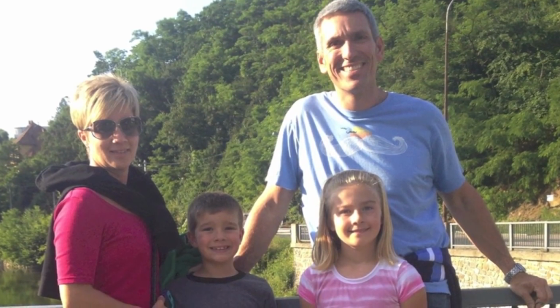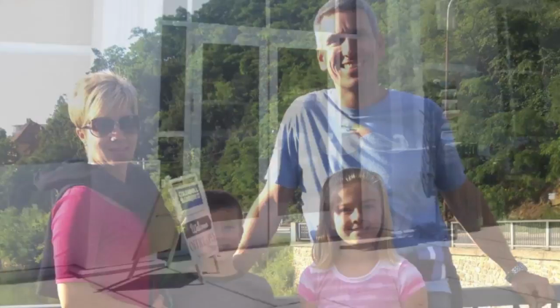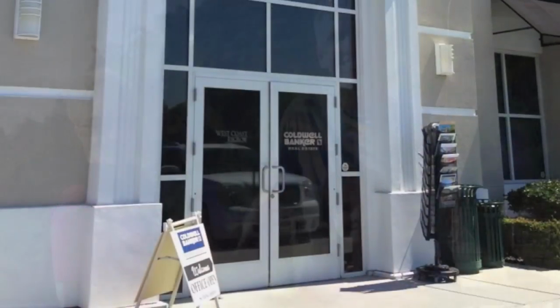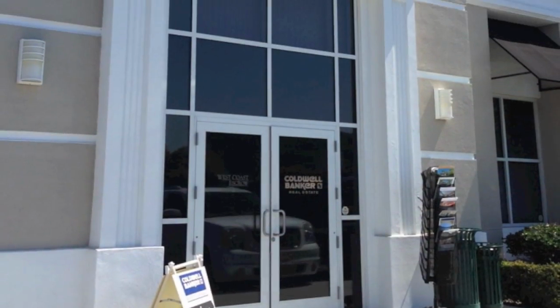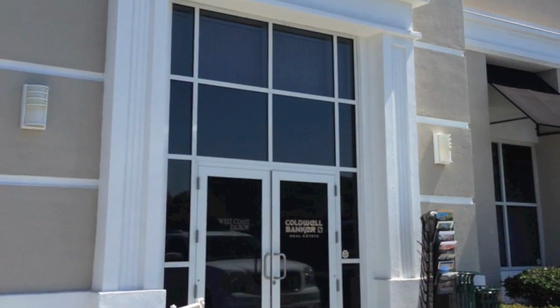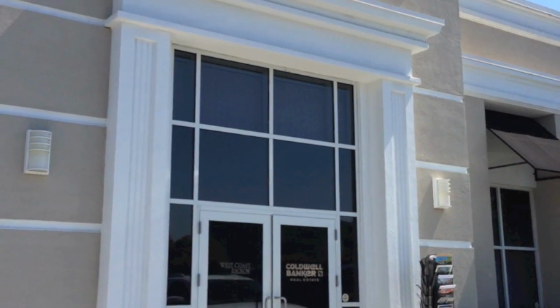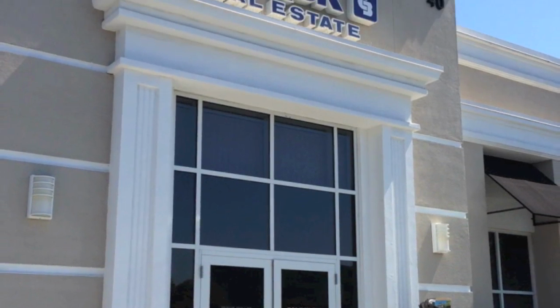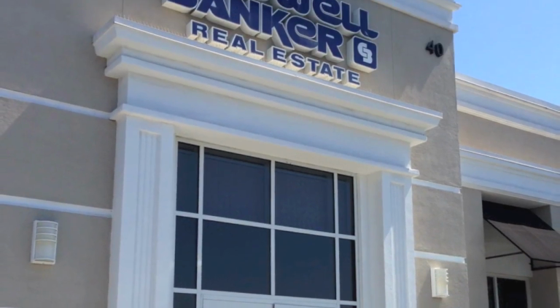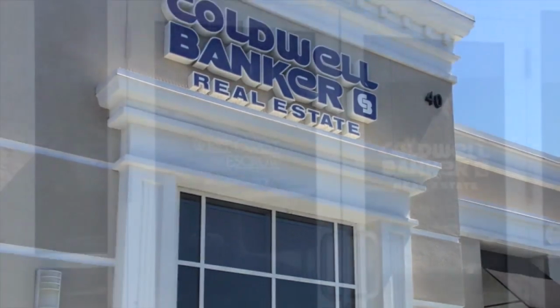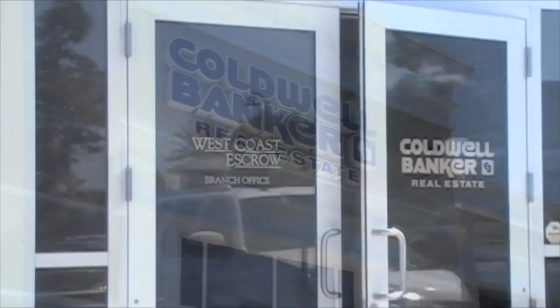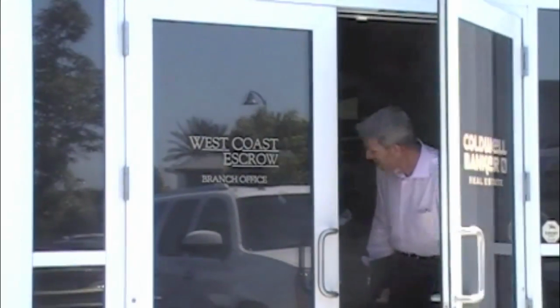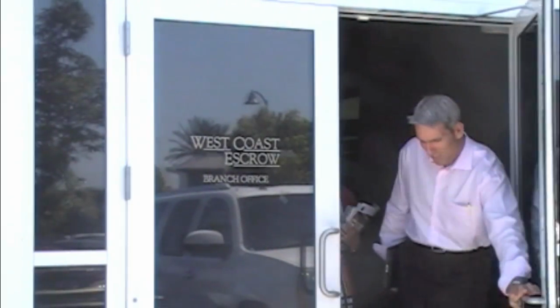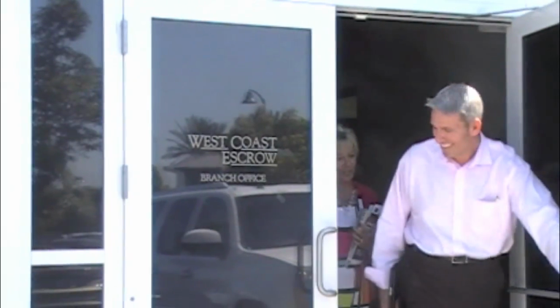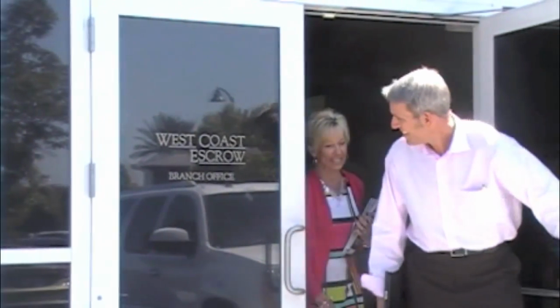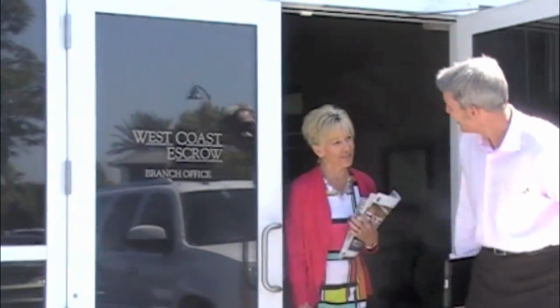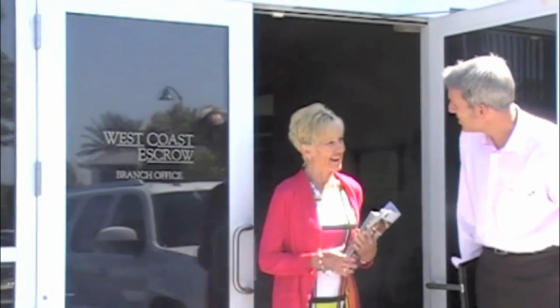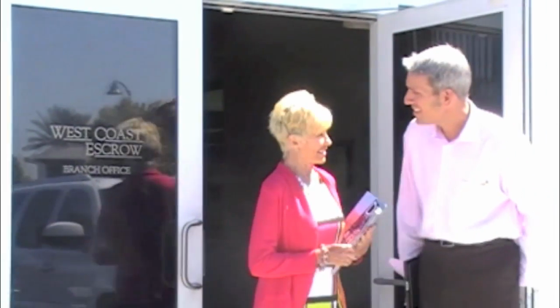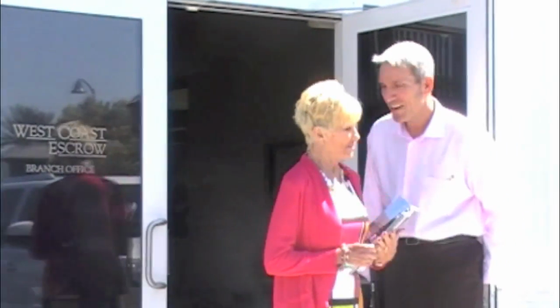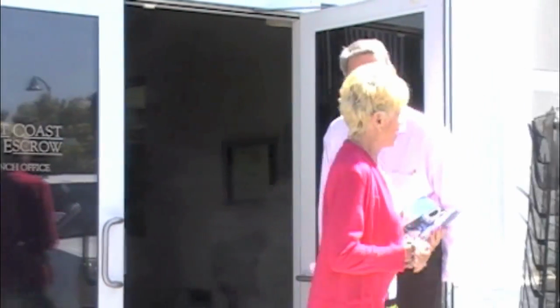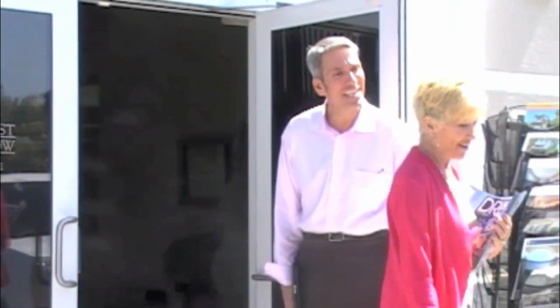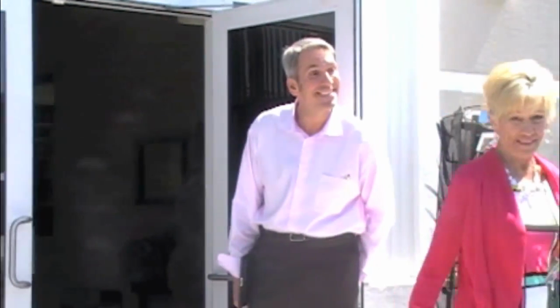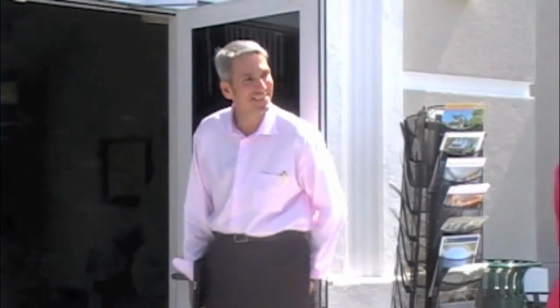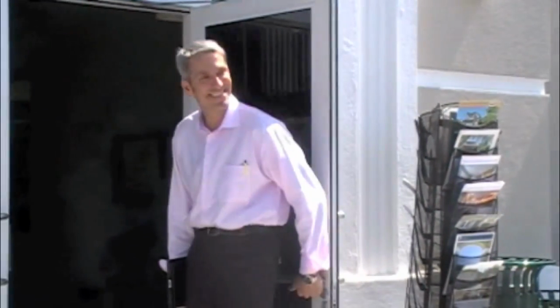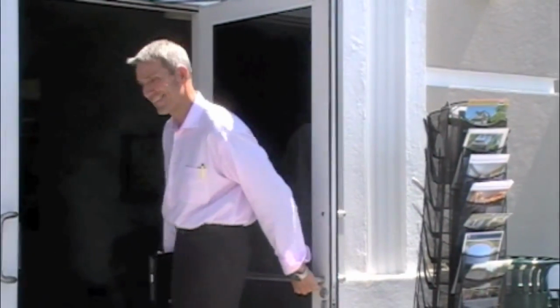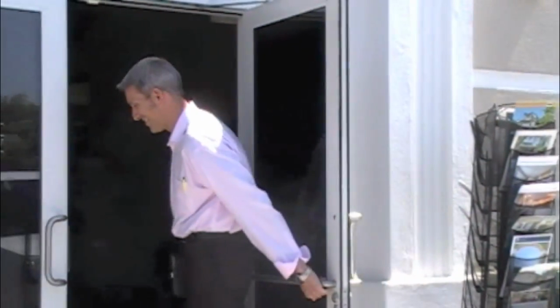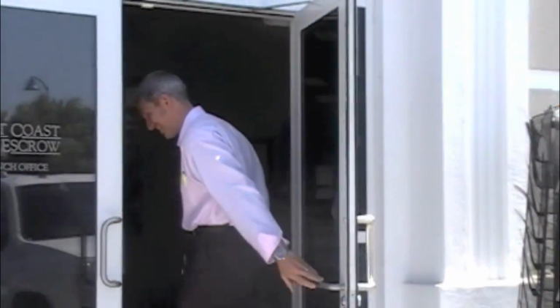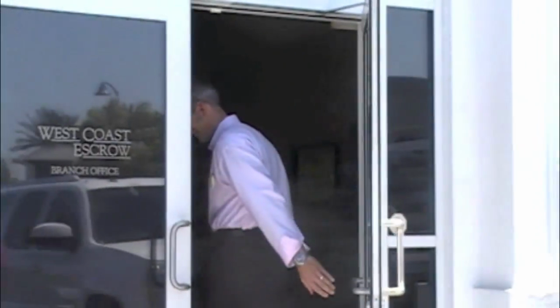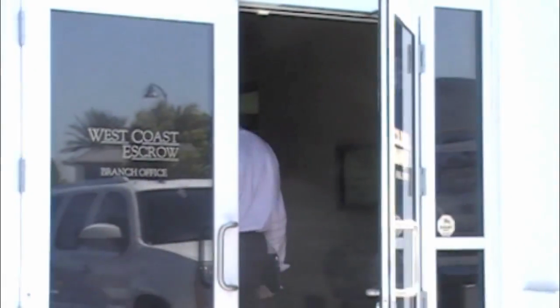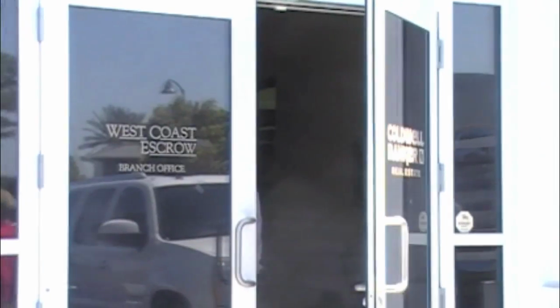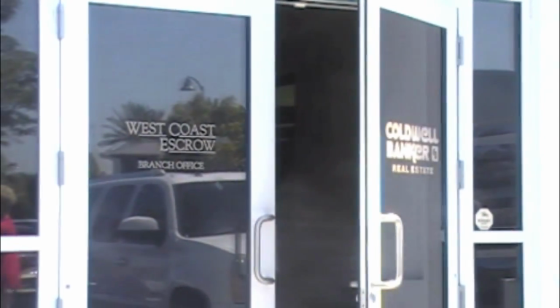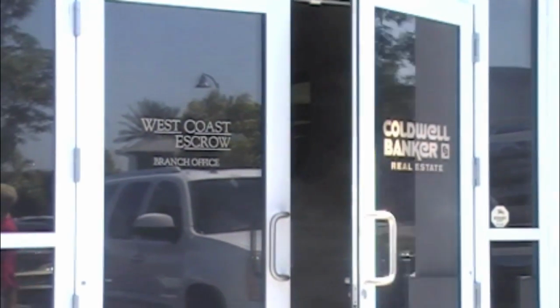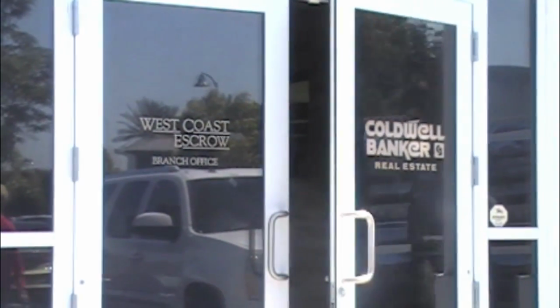I joined Coldwell Banker in 2010 to provide the responsive service of a local brokerage to my clients, backed by the stability, resources, and international connections of the leading name in real estate.